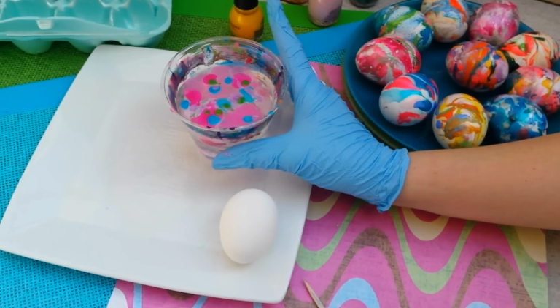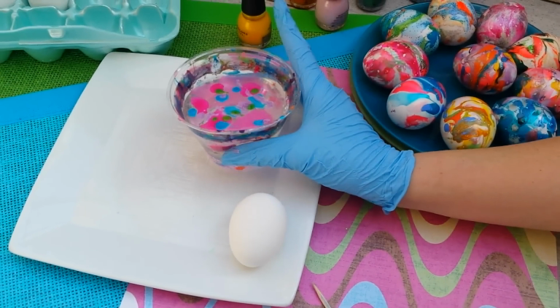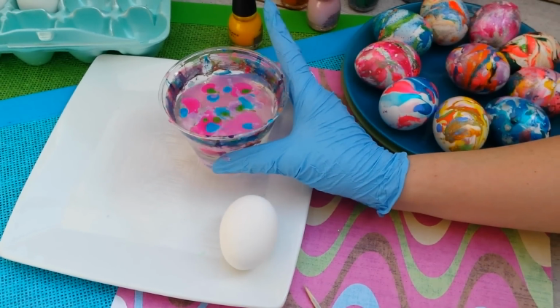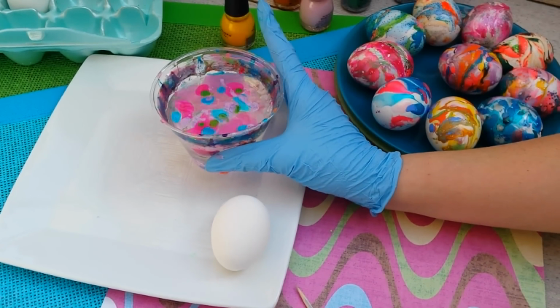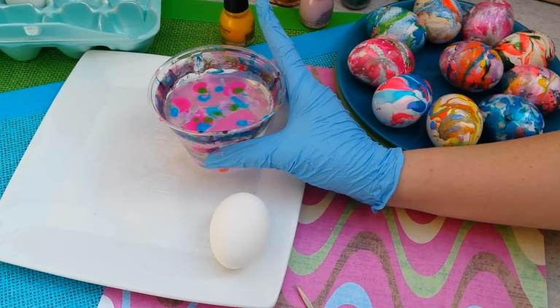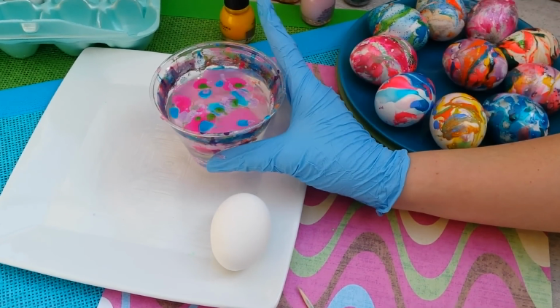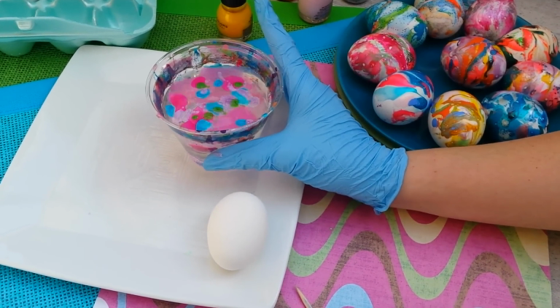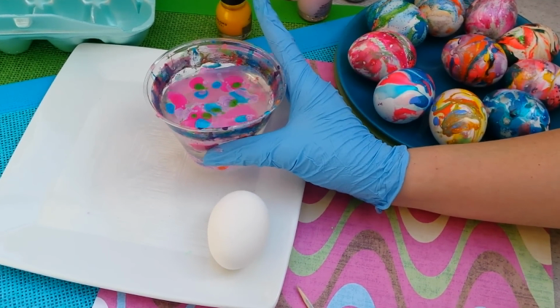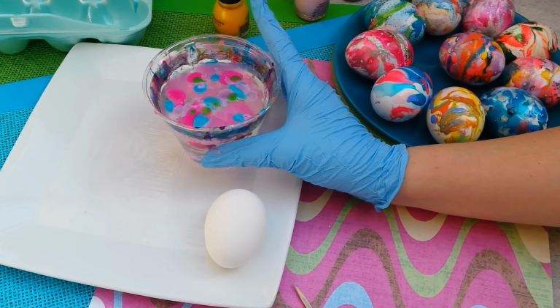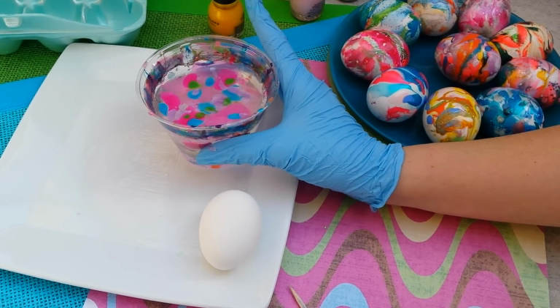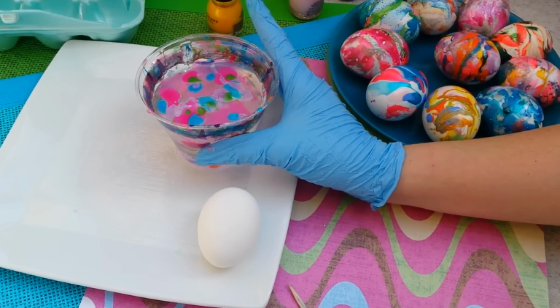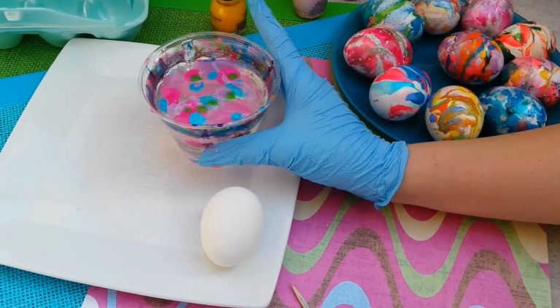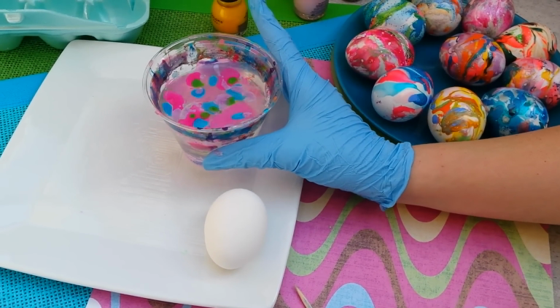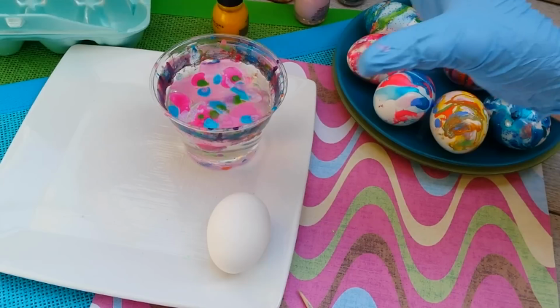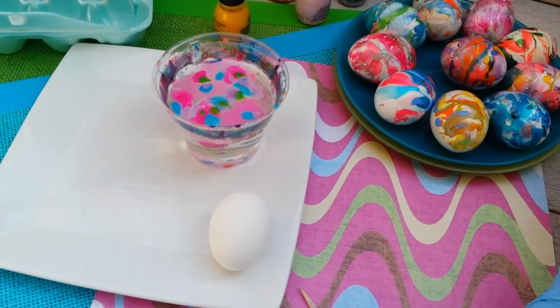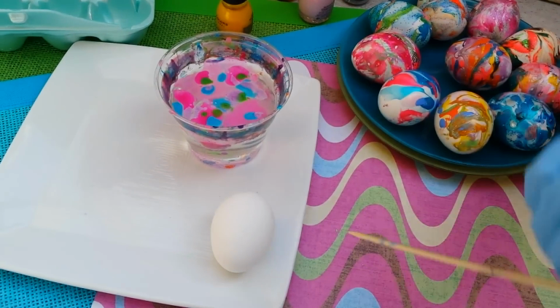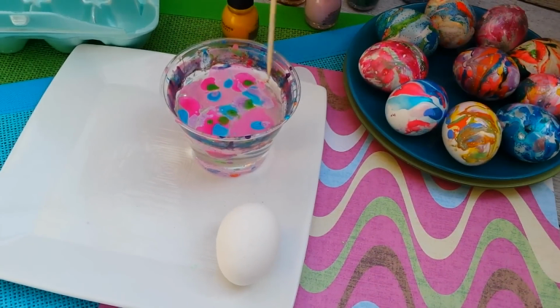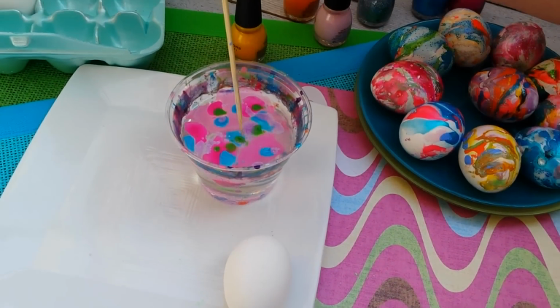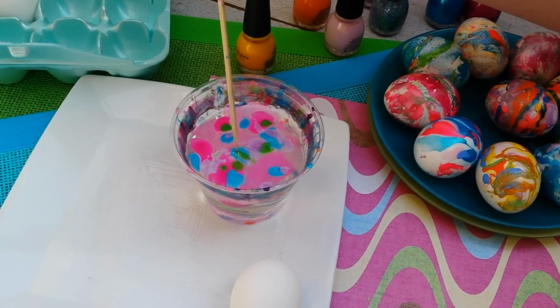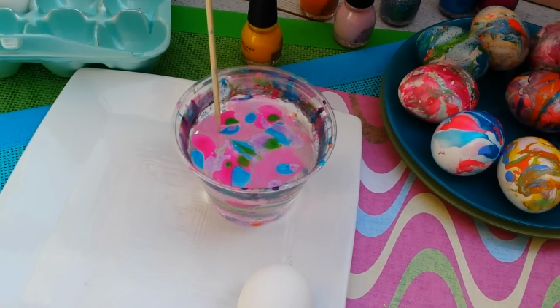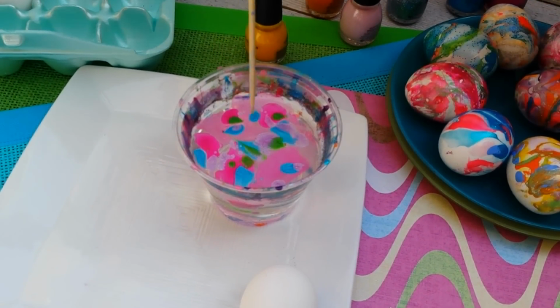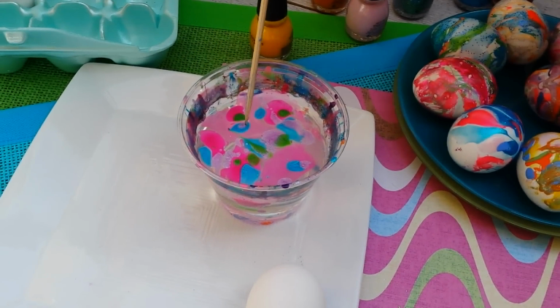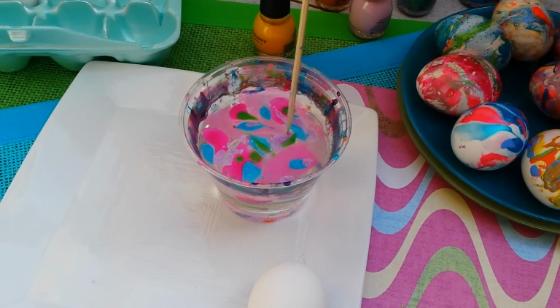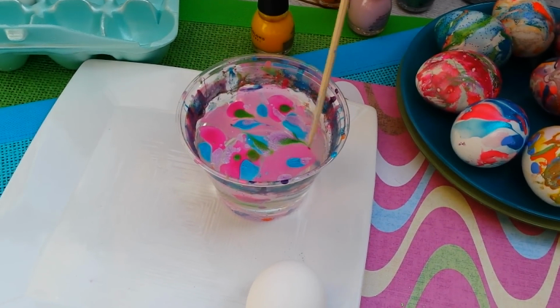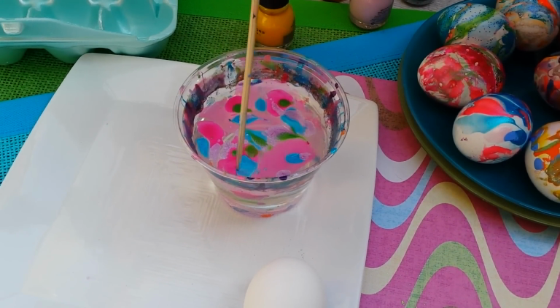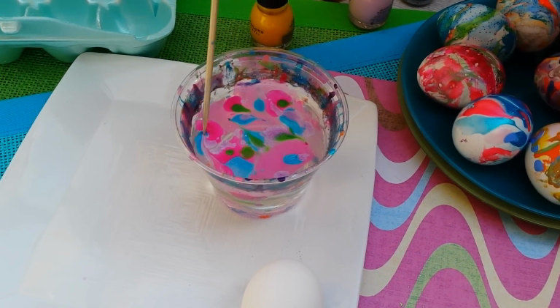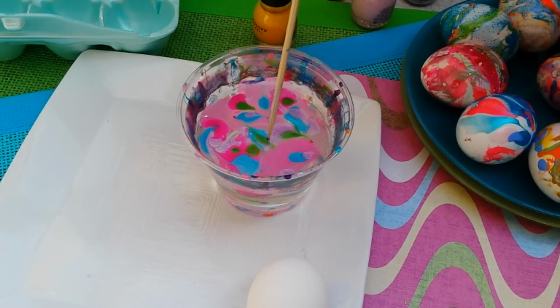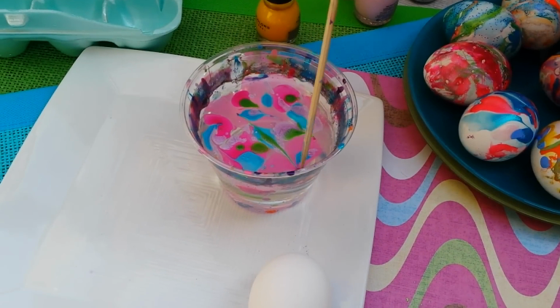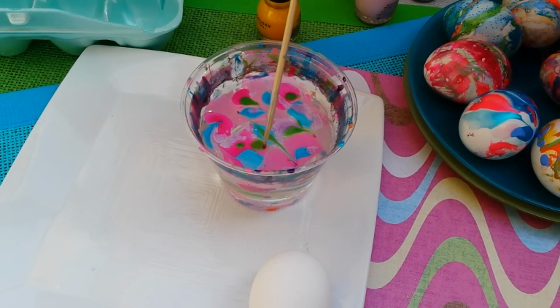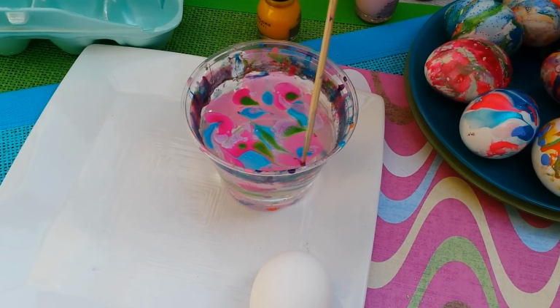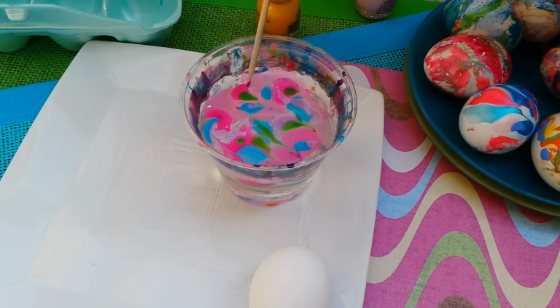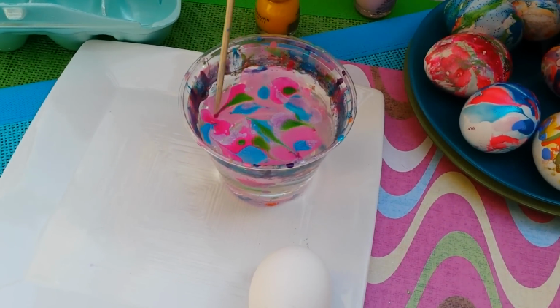Then grab it and give it a little squiggle to create a fun tie-dye effect. You can also take a skewer and drag those colors where you want them to be.